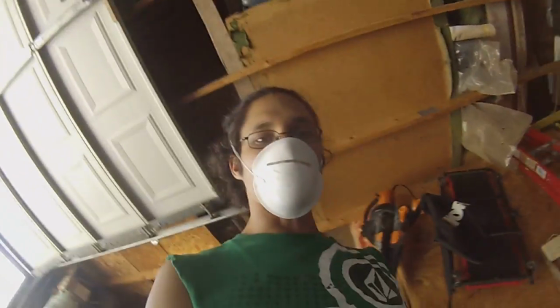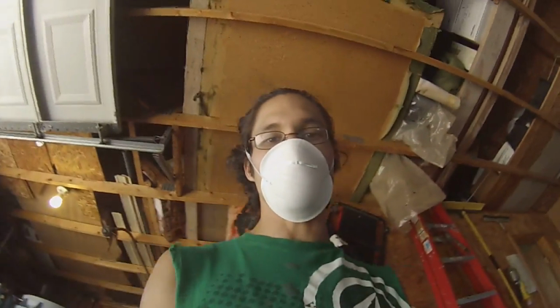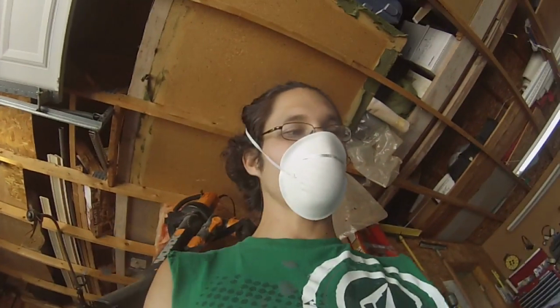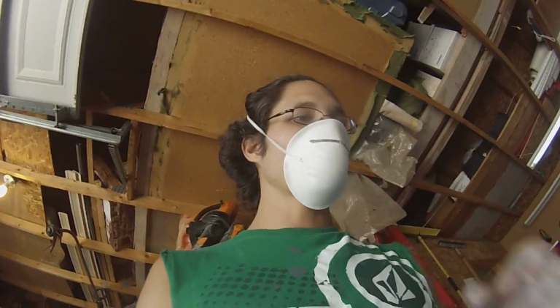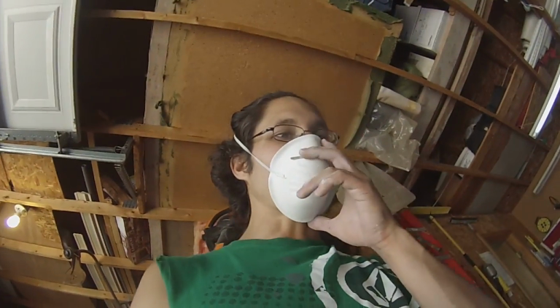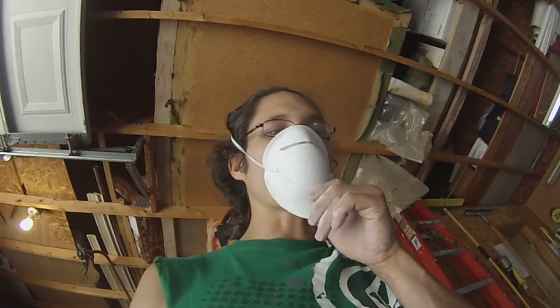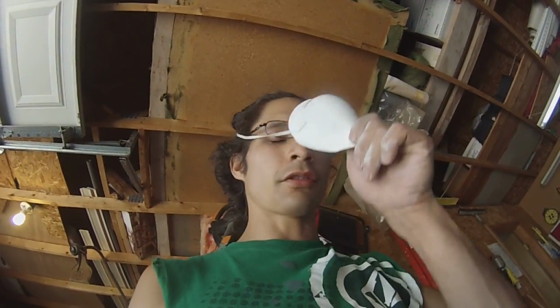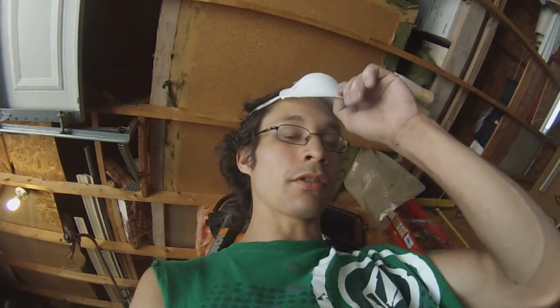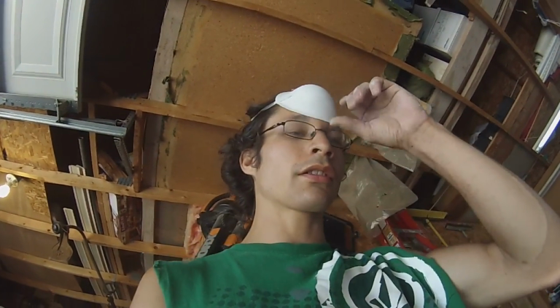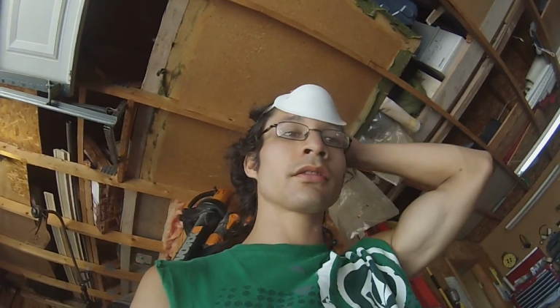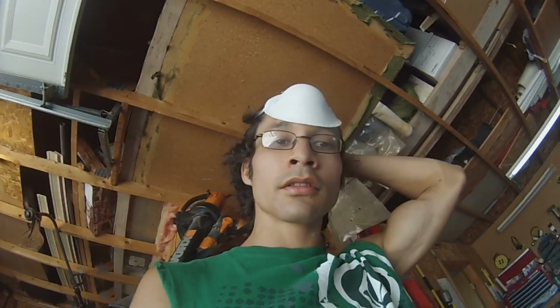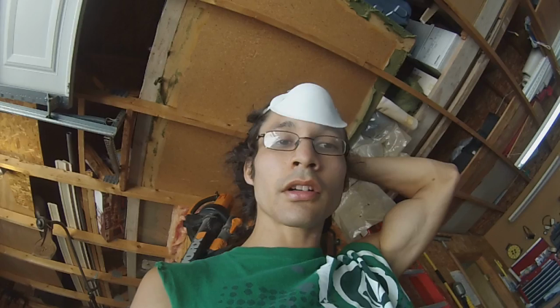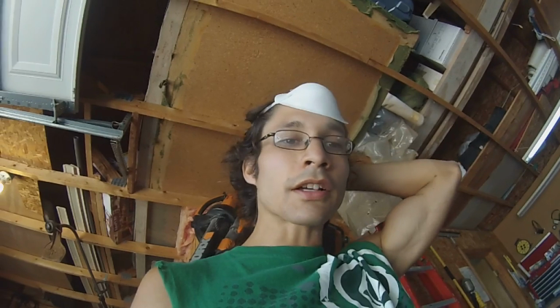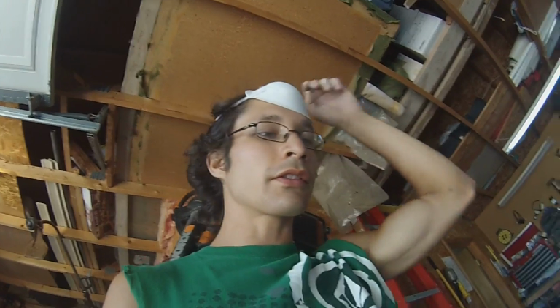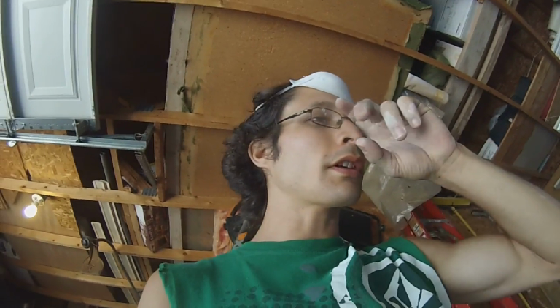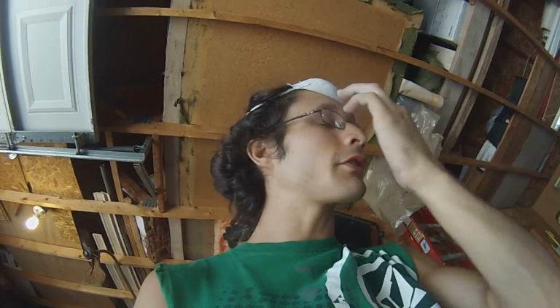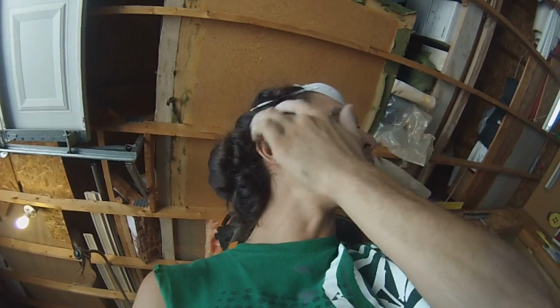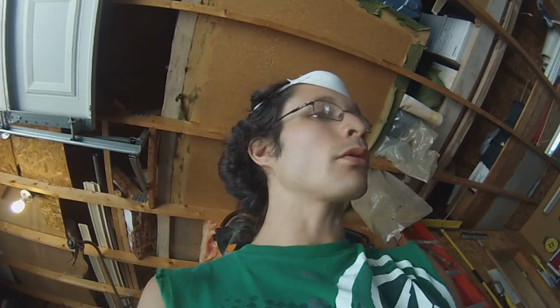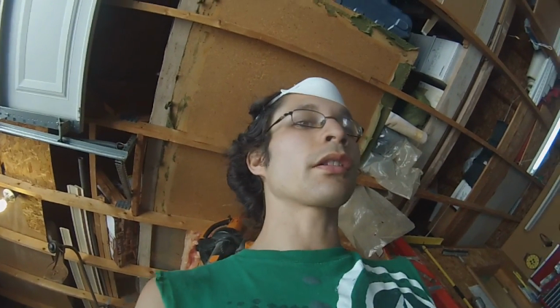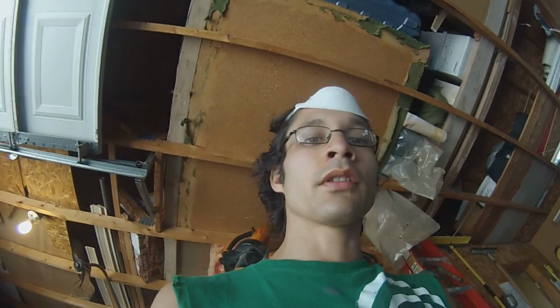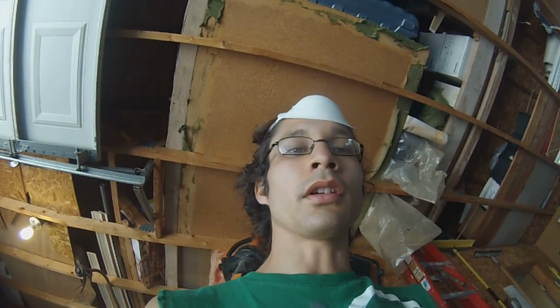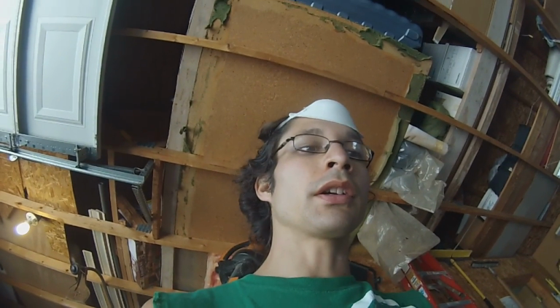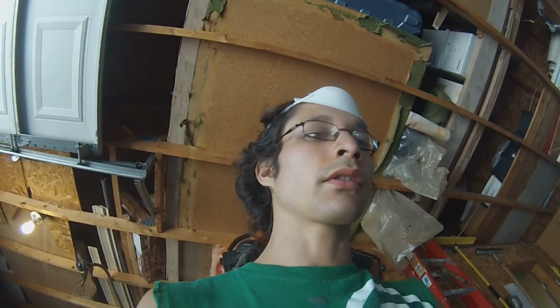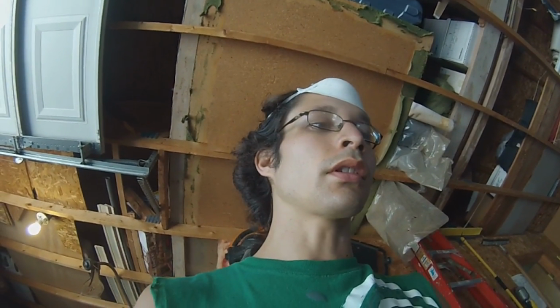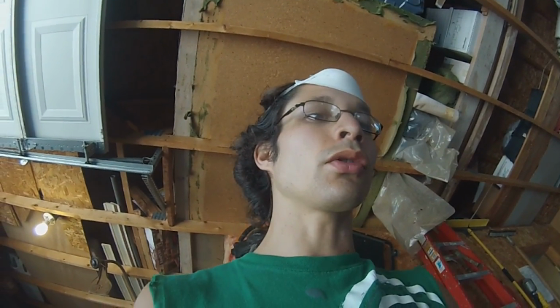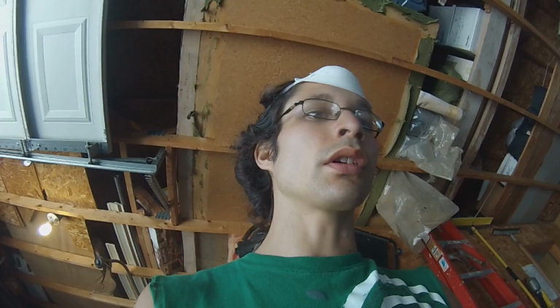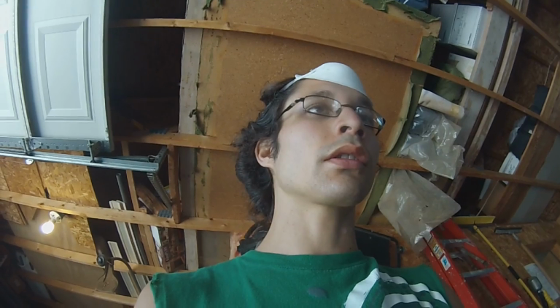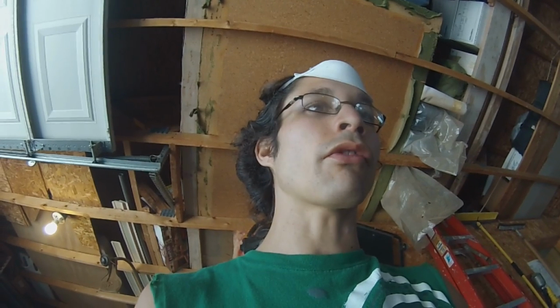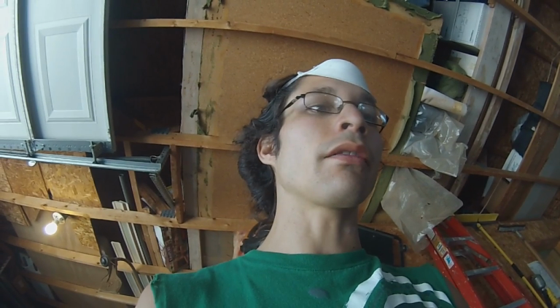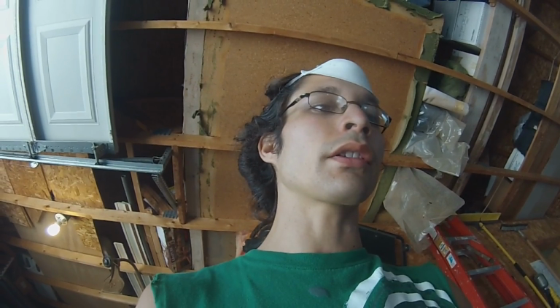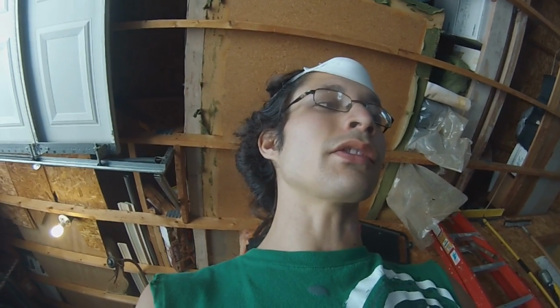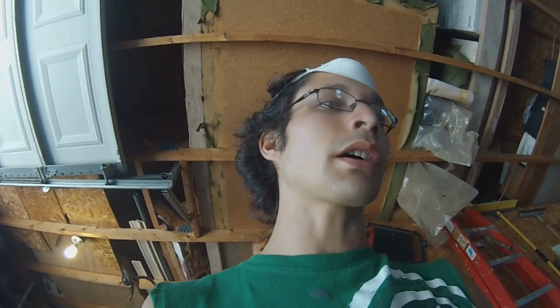Hey everybody. I just thought I'd show you what I'm doing here. I'm processing some clay. This is my stoneware — the B-Mix Cone 5, I think it says on the box.